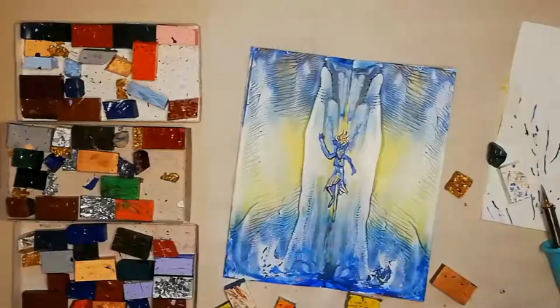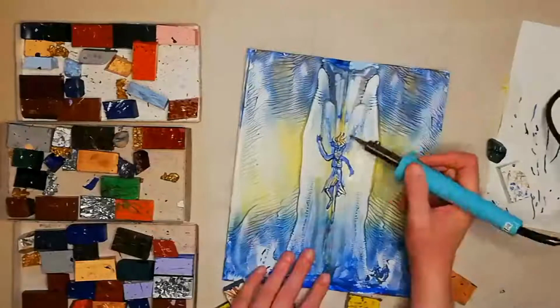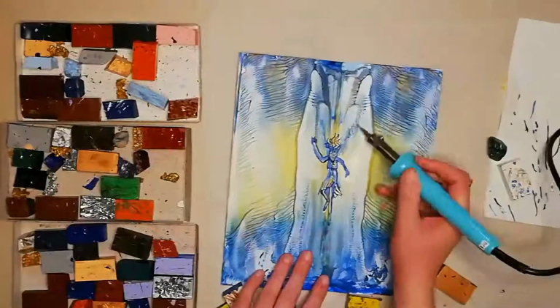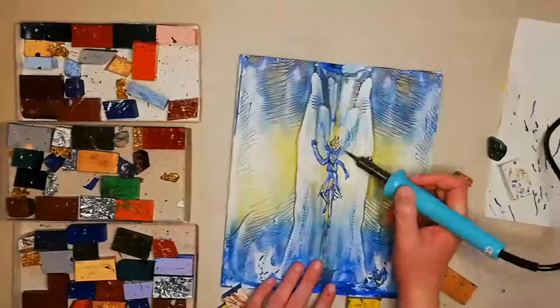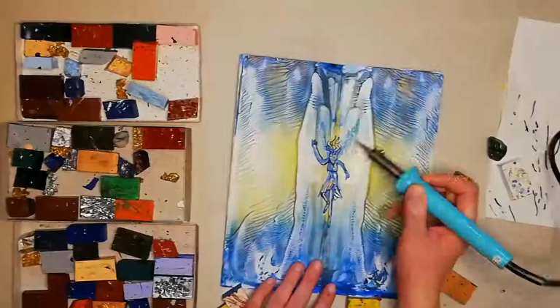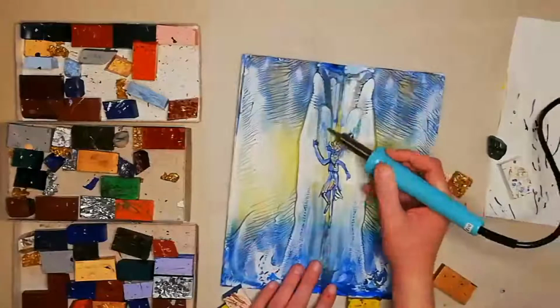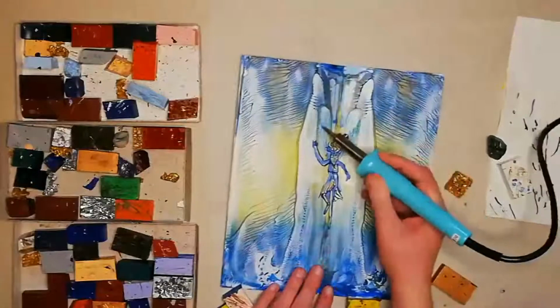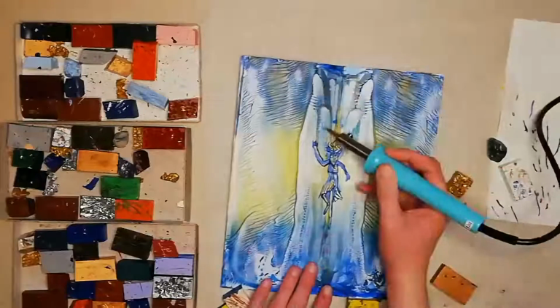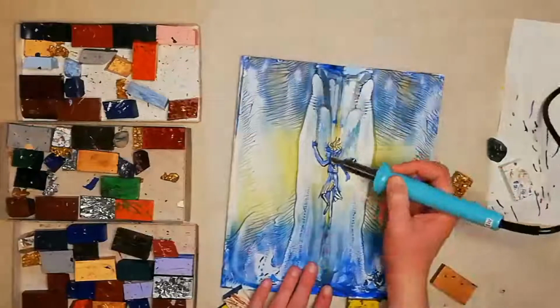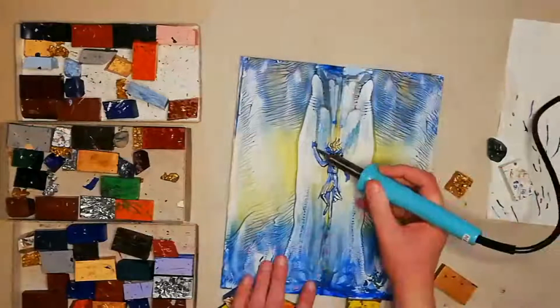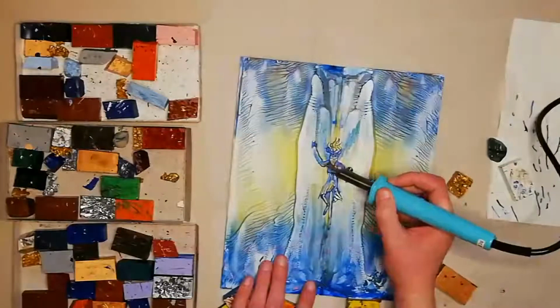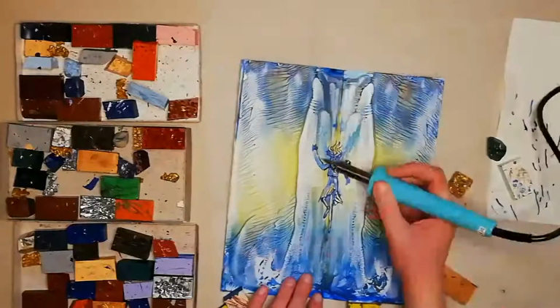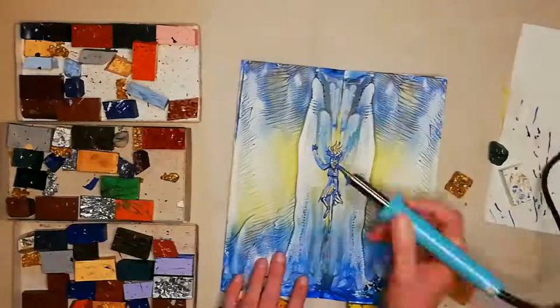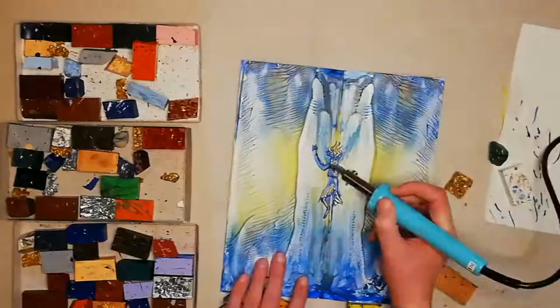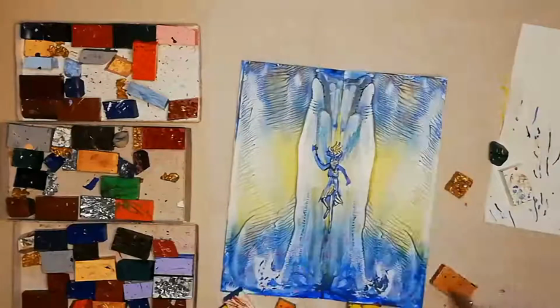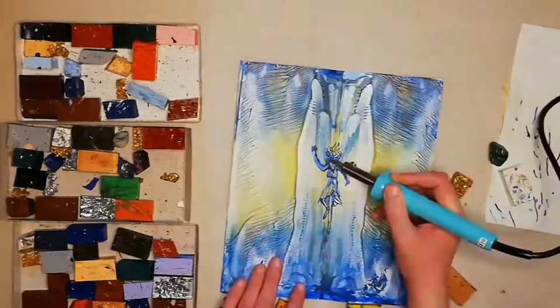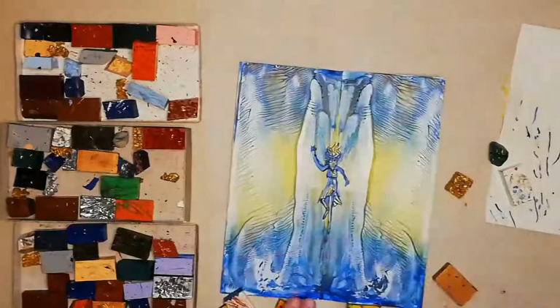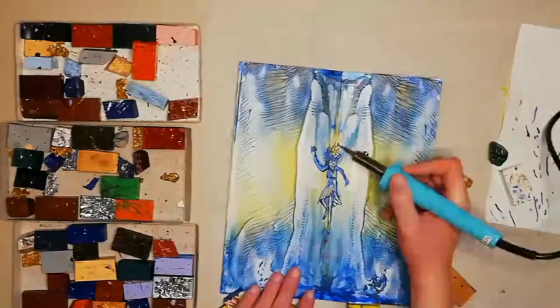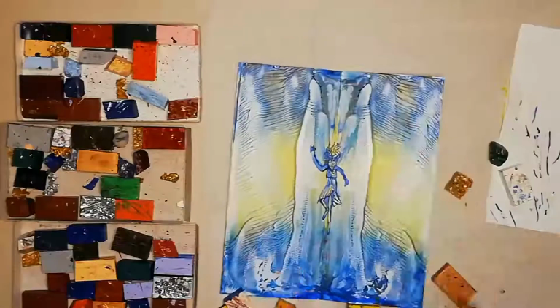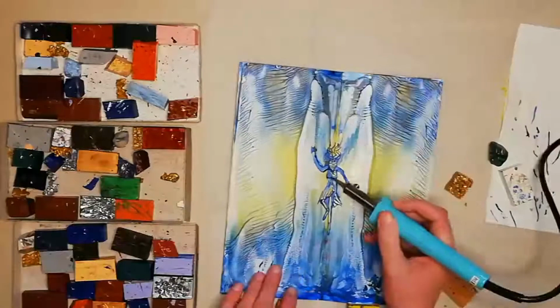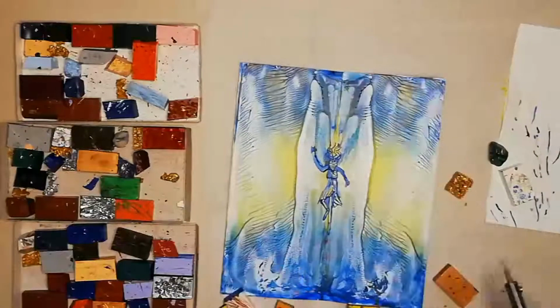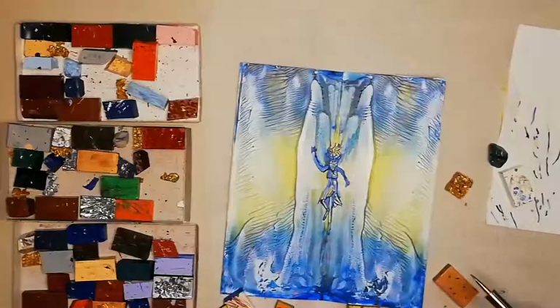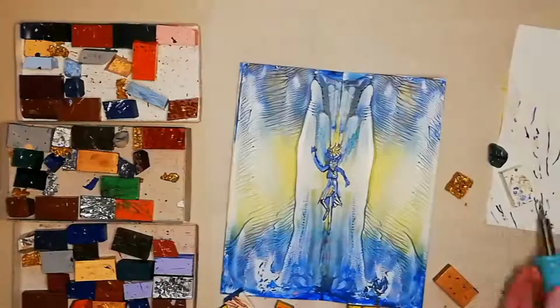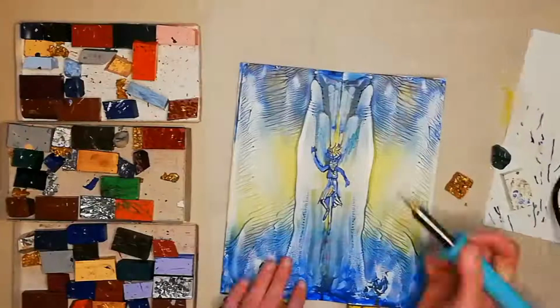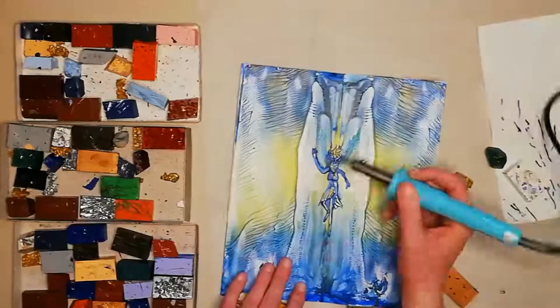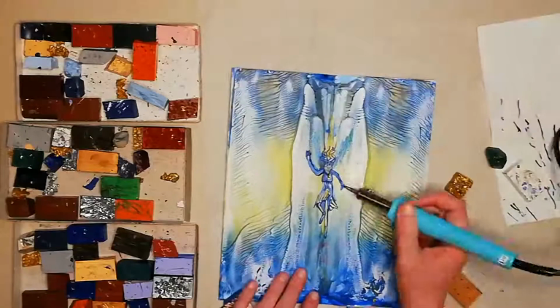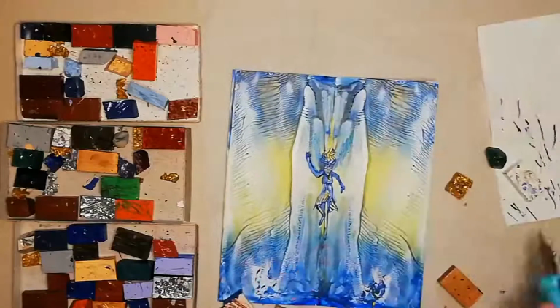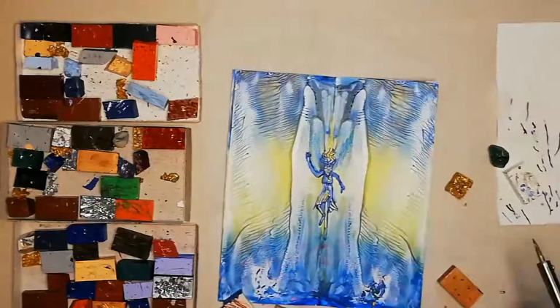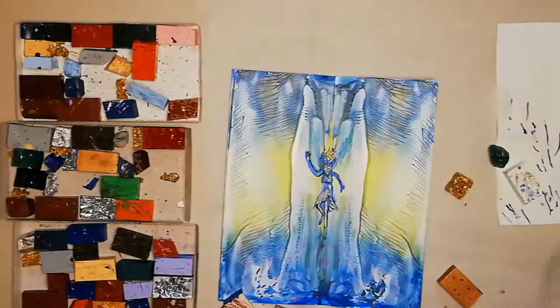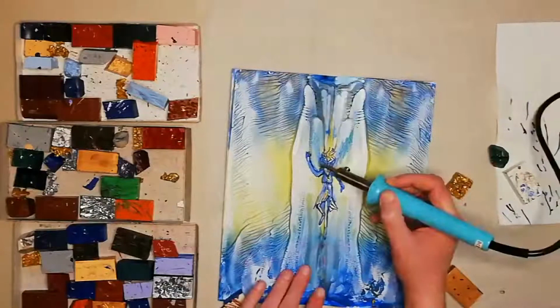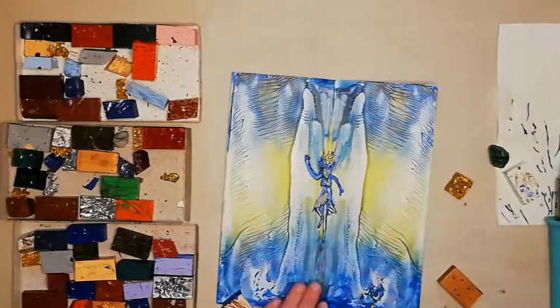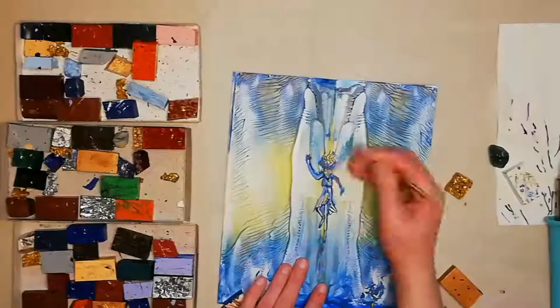I feel this figure is a little small. I wish she'd been a little larger, and the posture here was reminding me very much of Callie, so I just thought I'd run with this.